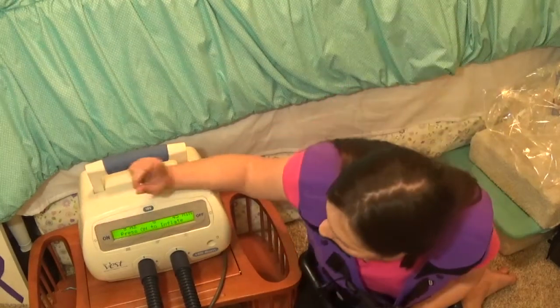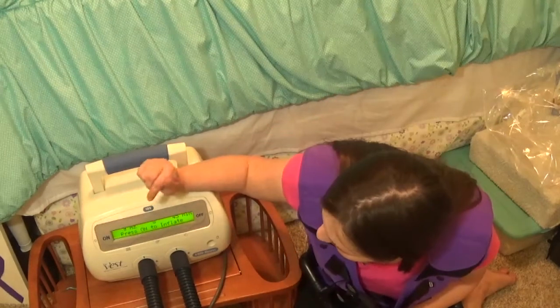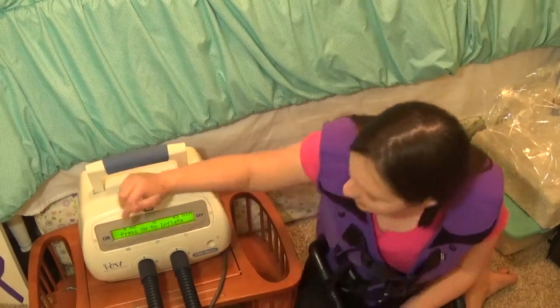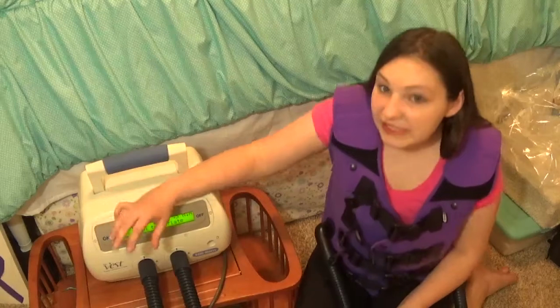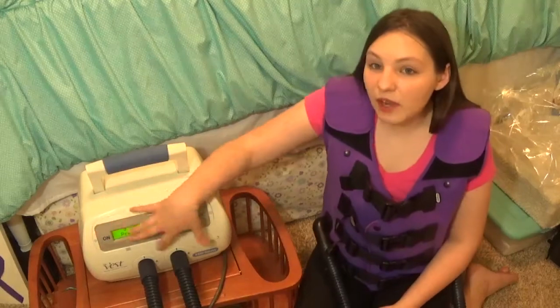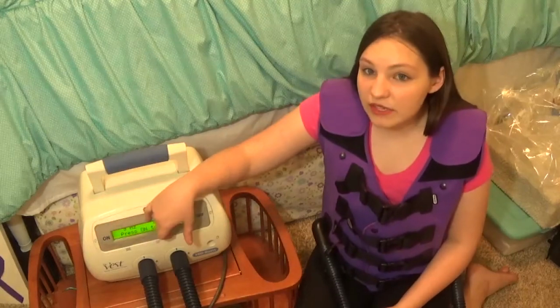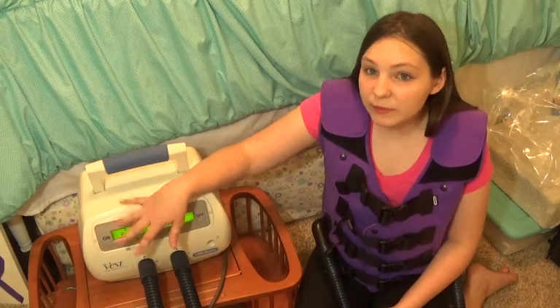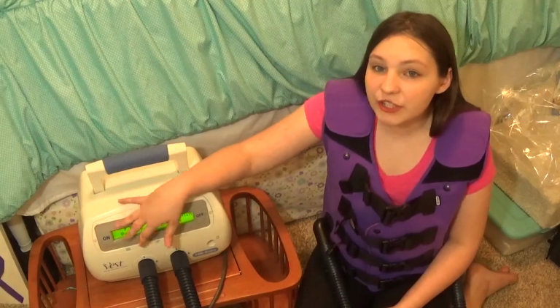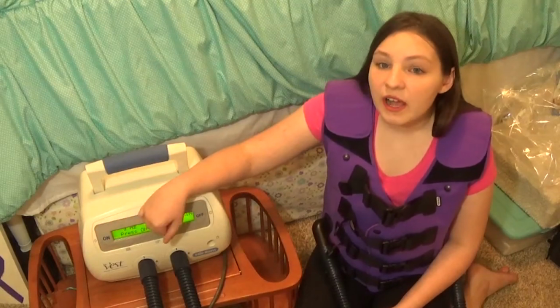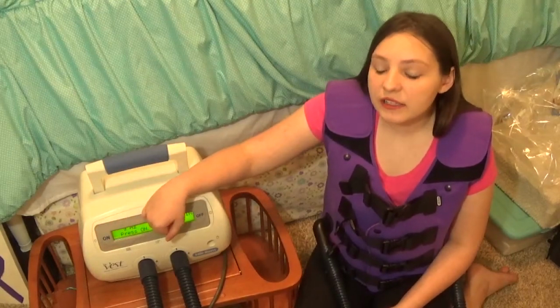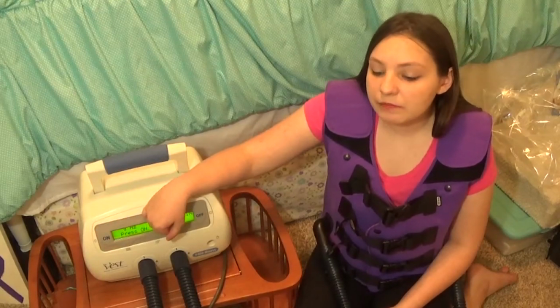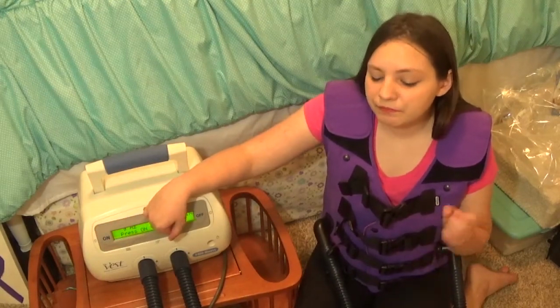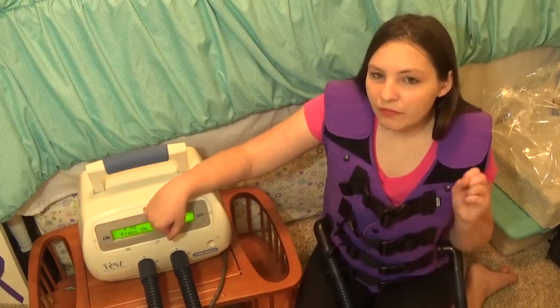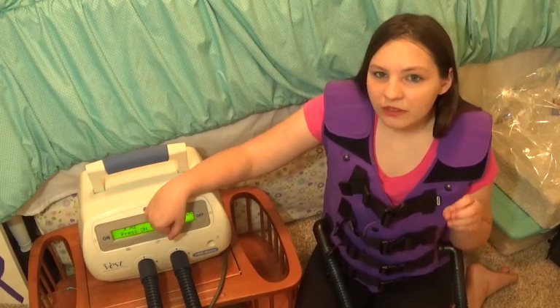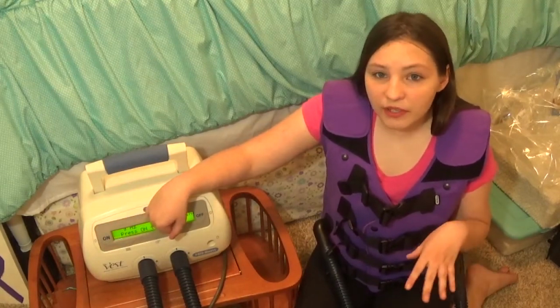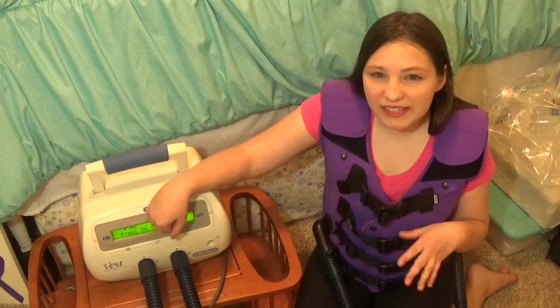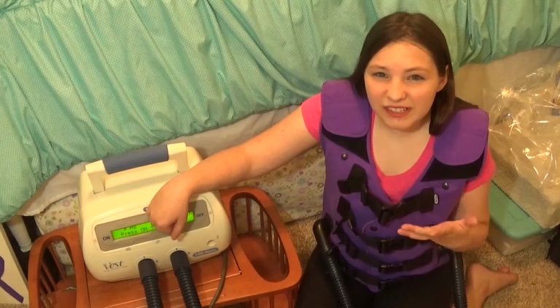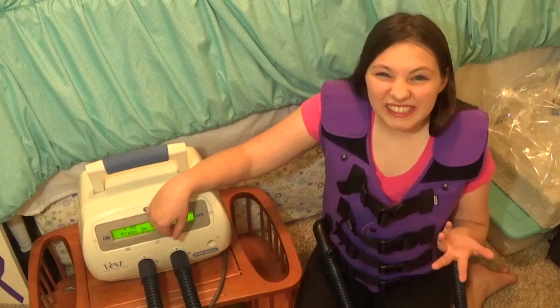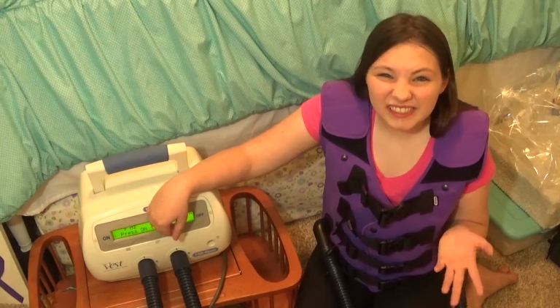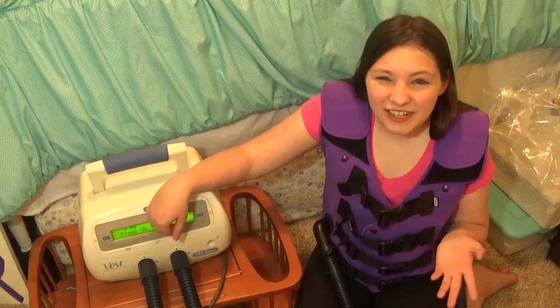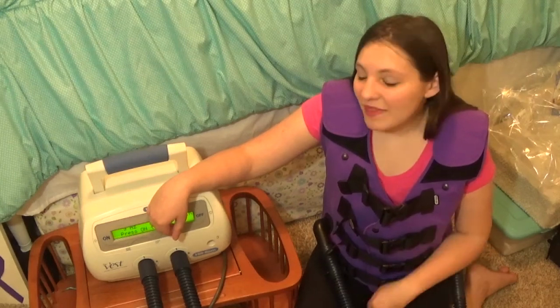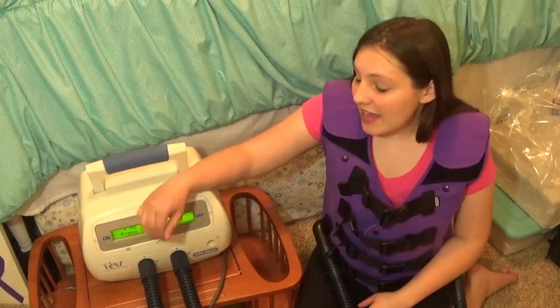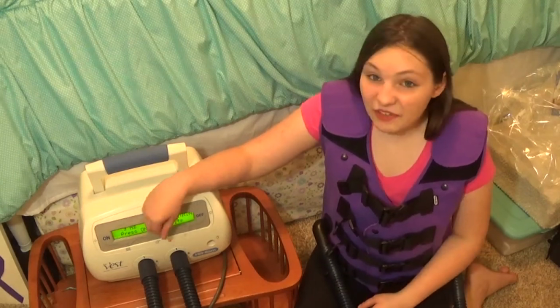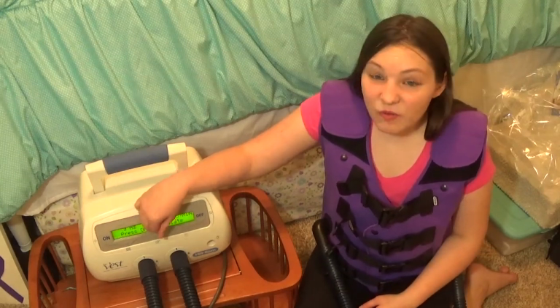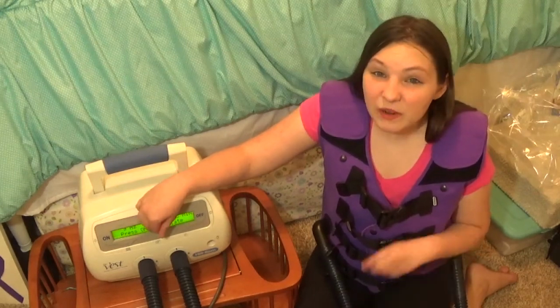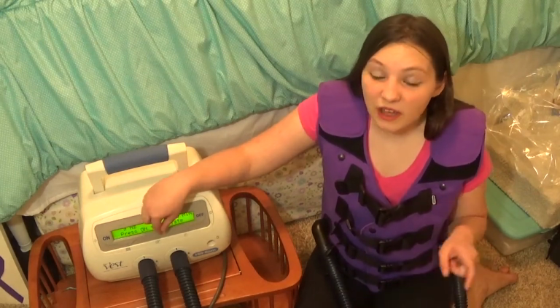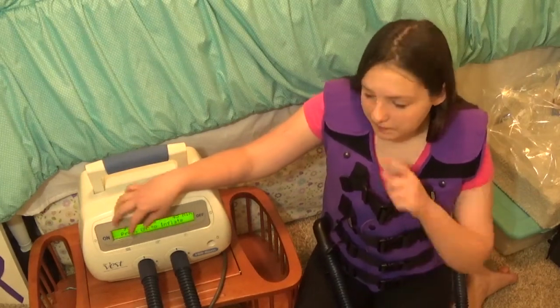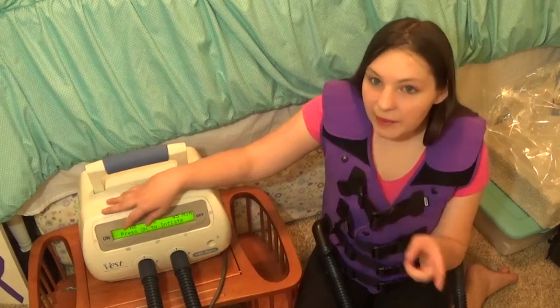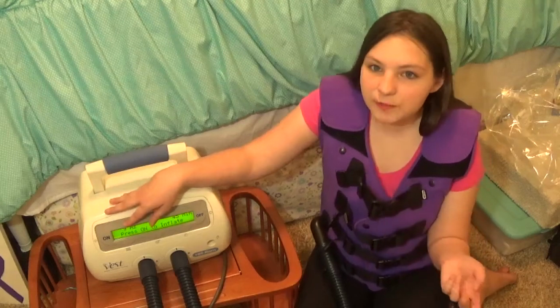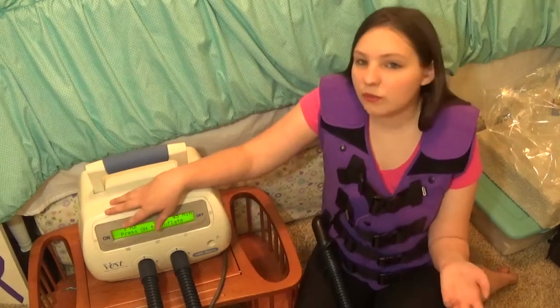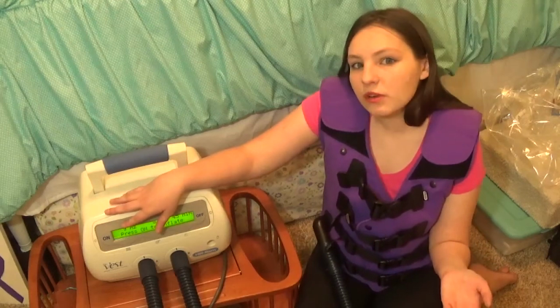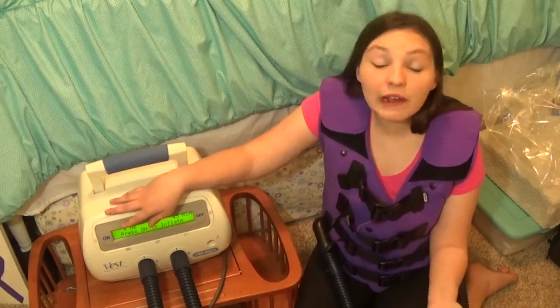I have noticed the numbers on this one — the pressure and the frequency — are different on this one than they were on the other one. Or maybe it was just because my other one was so worn out.